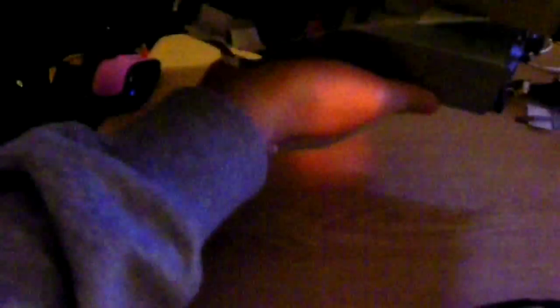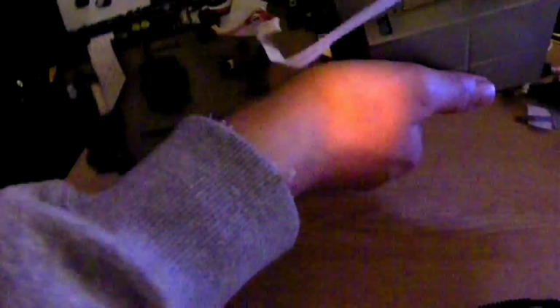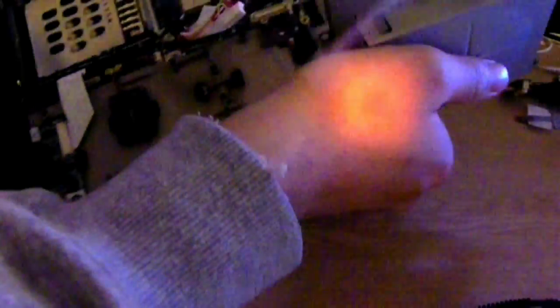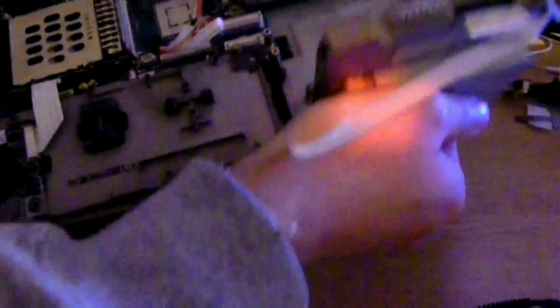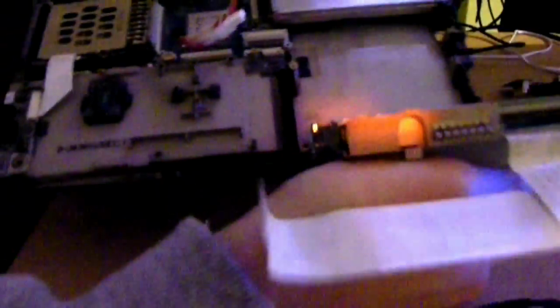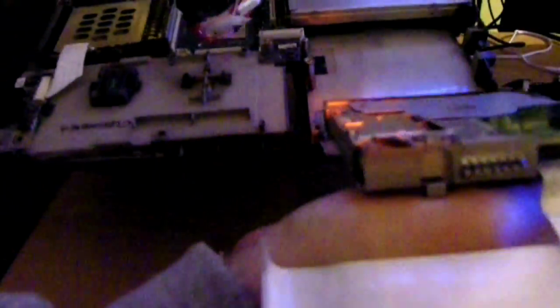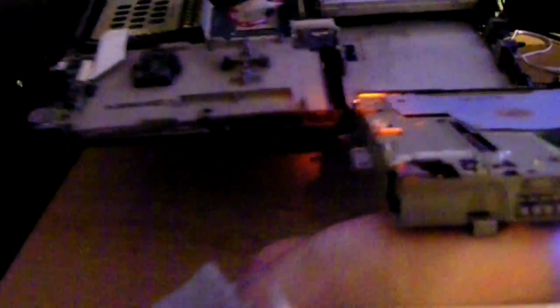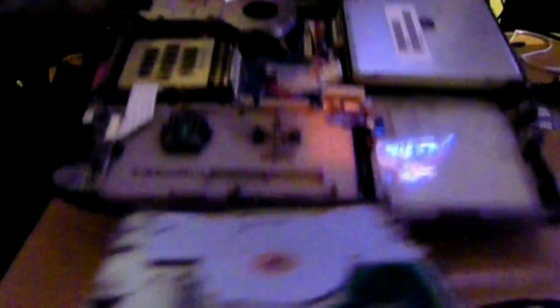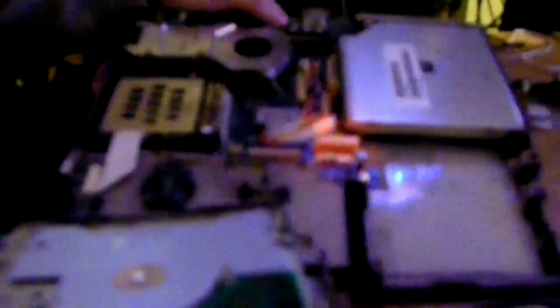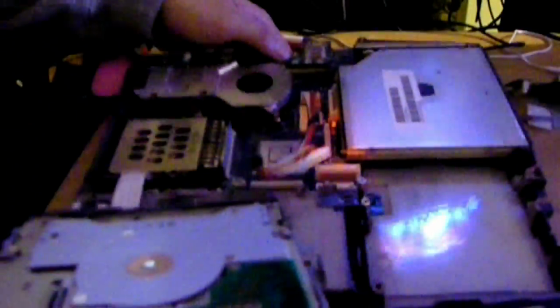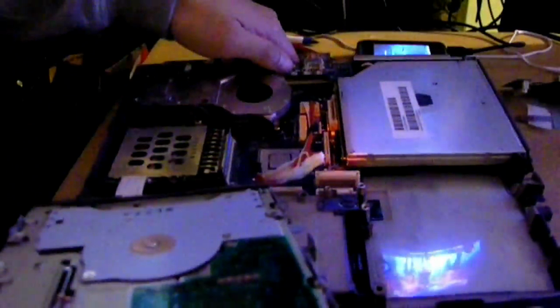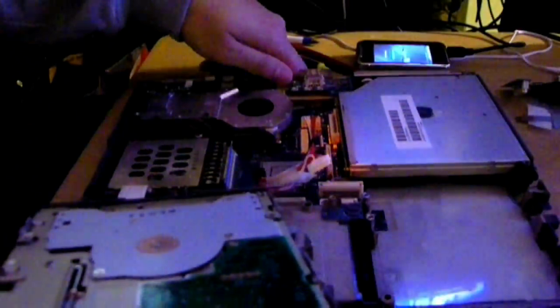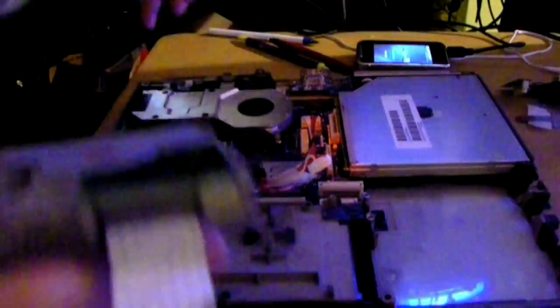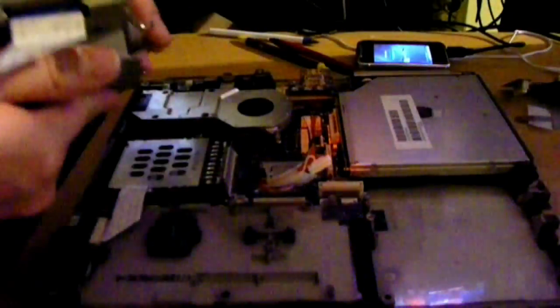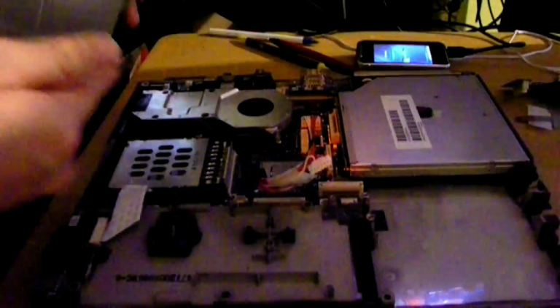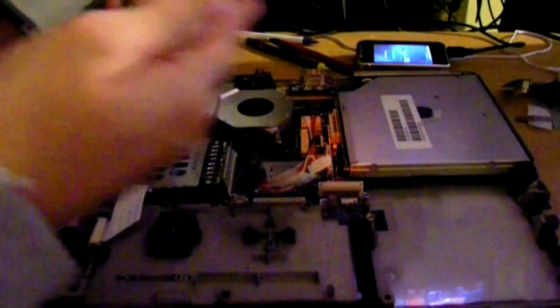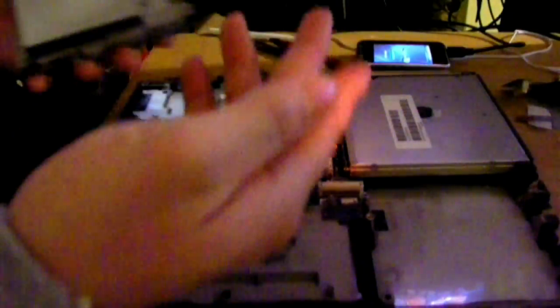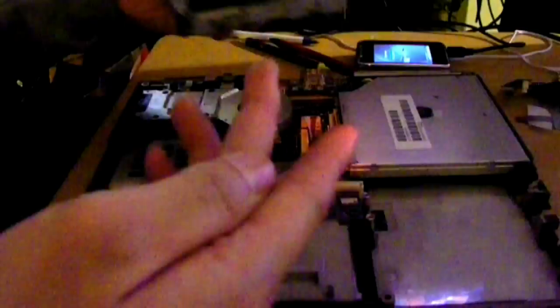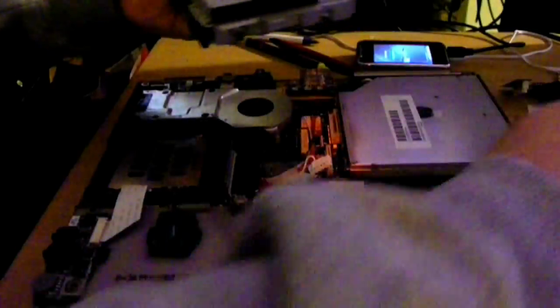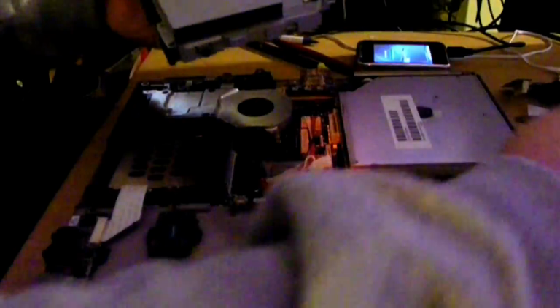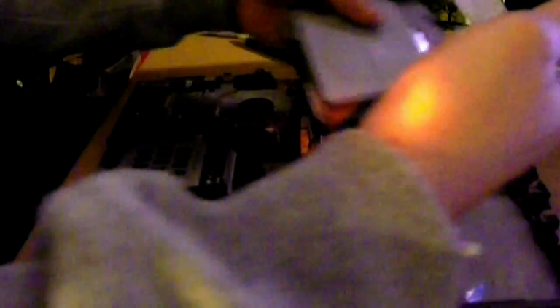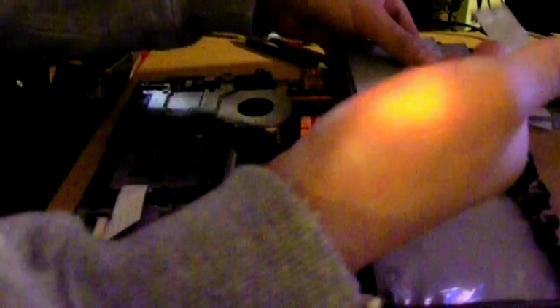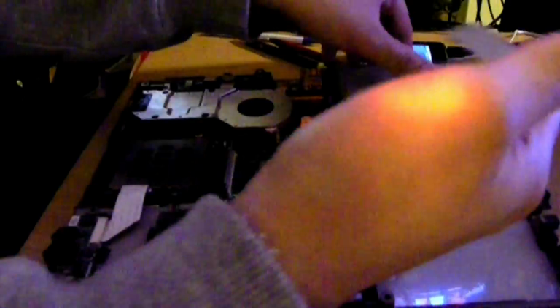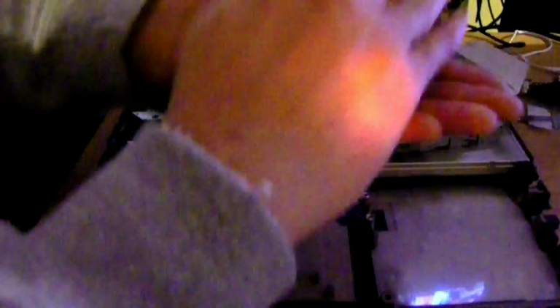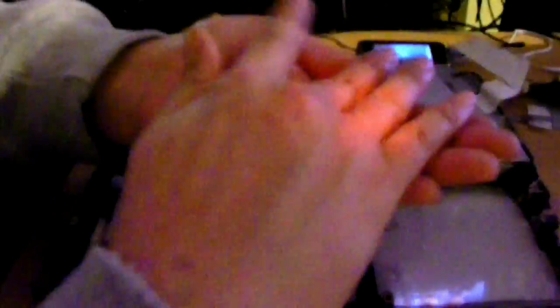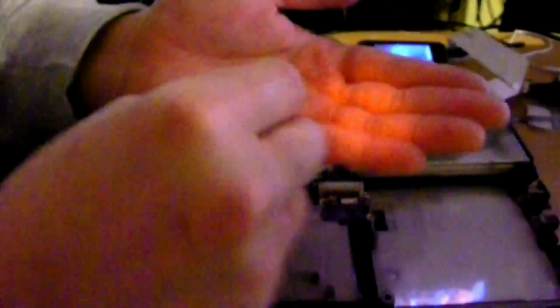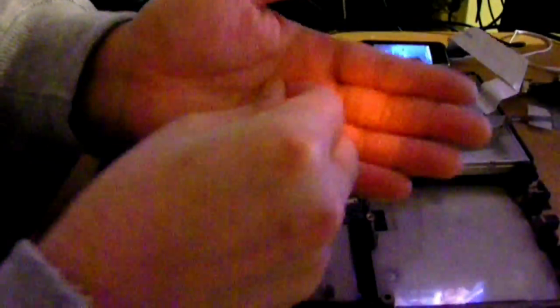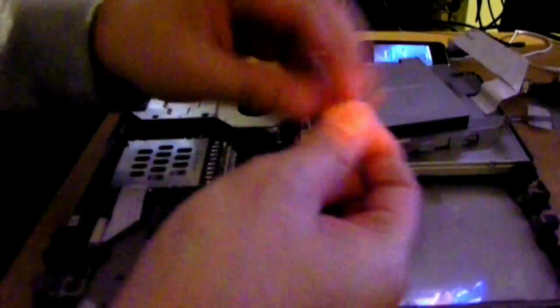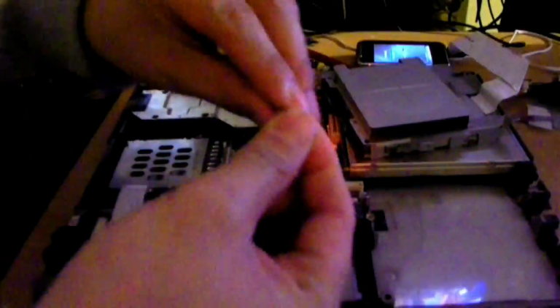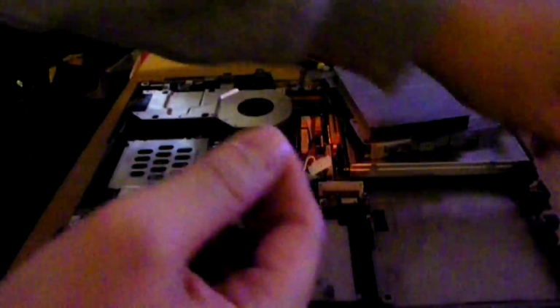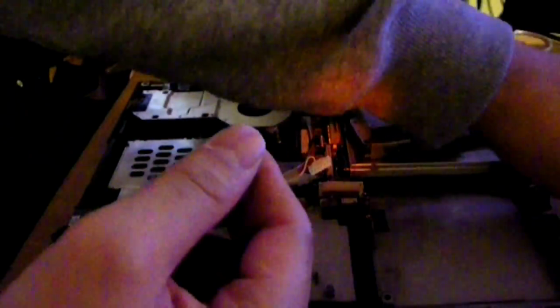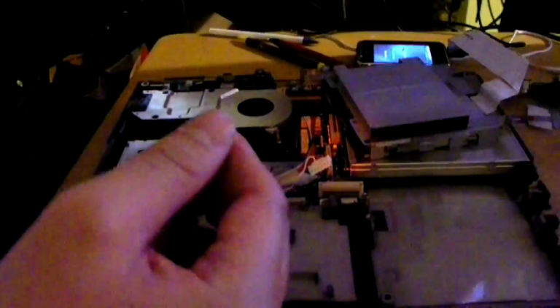The floppy disk drive. Other than the screws bolting it down, the only thing connecting it to the system board is a flexible cable. We don't even use floppies anymore — USB flash memory supersedes this technology.